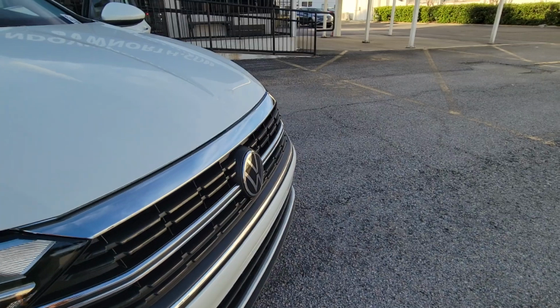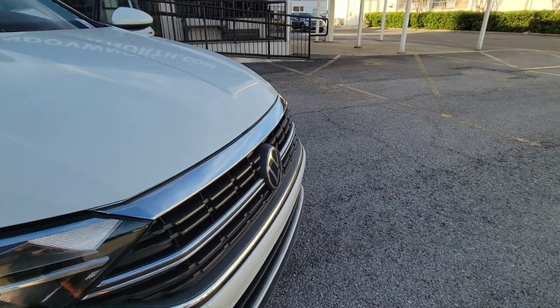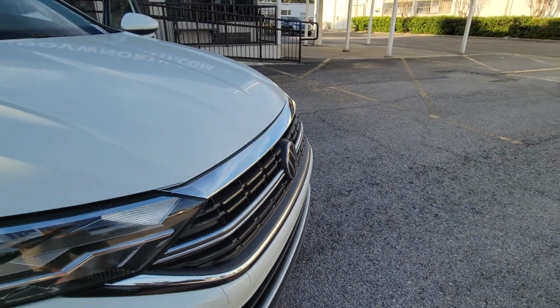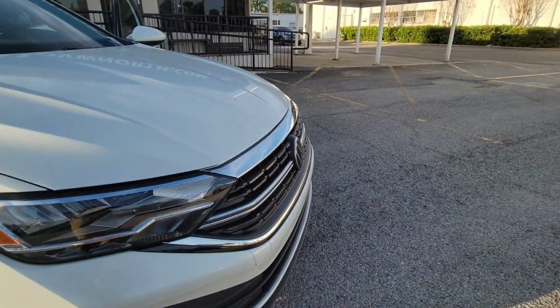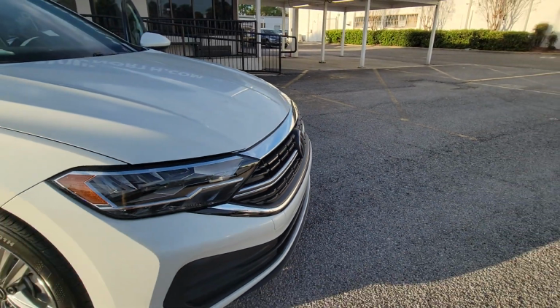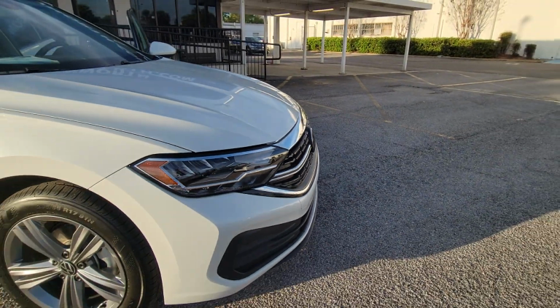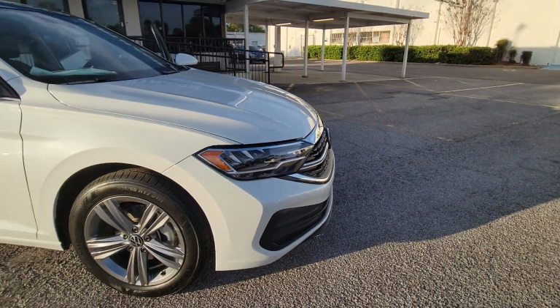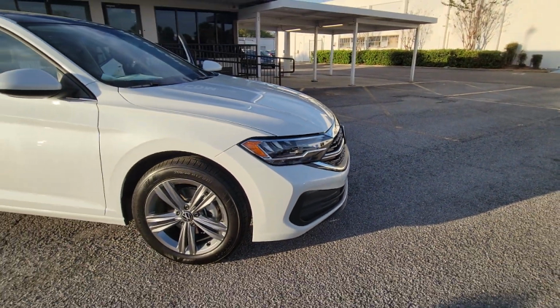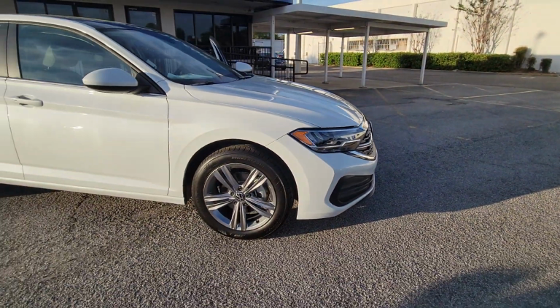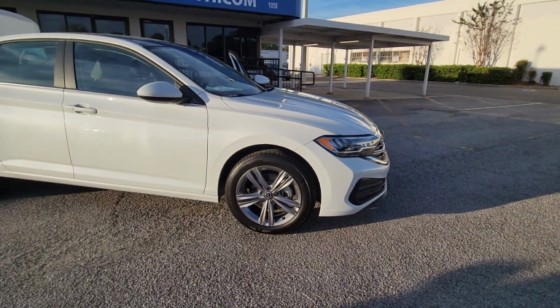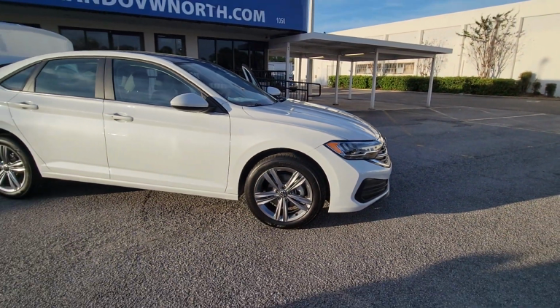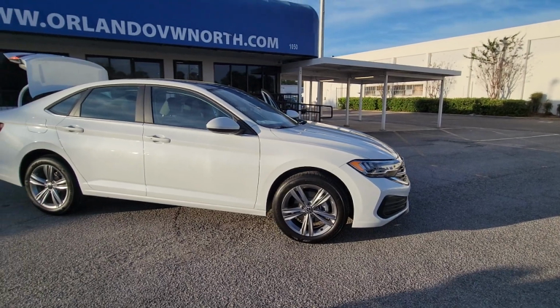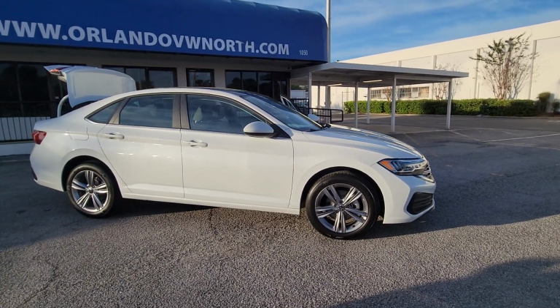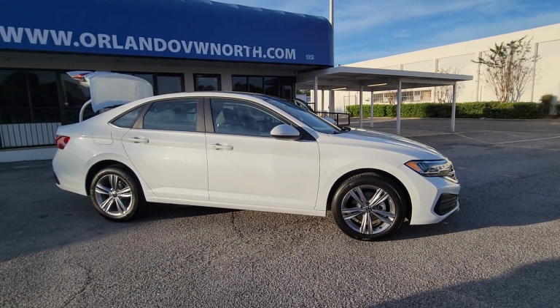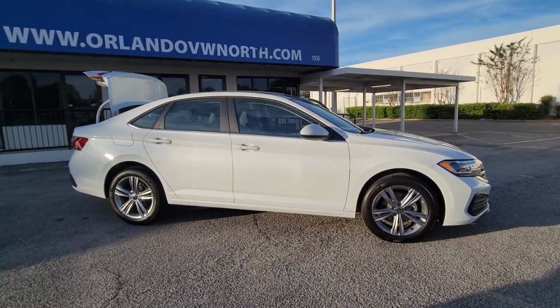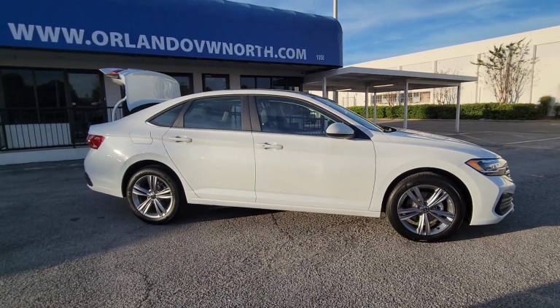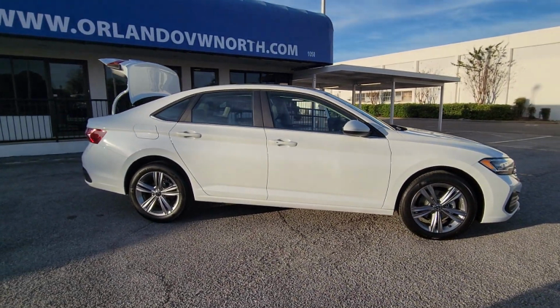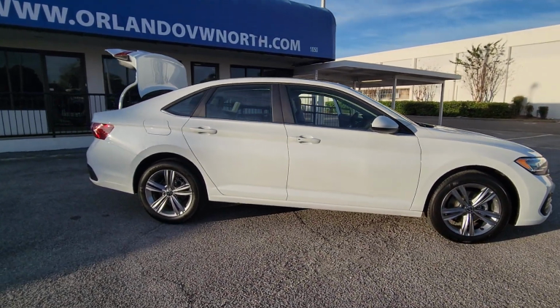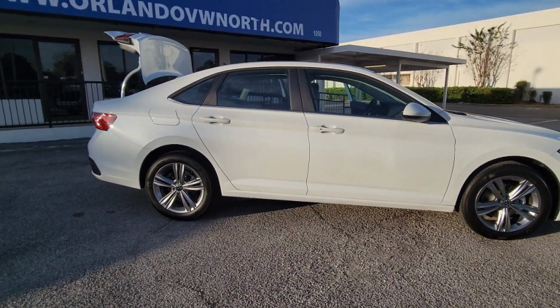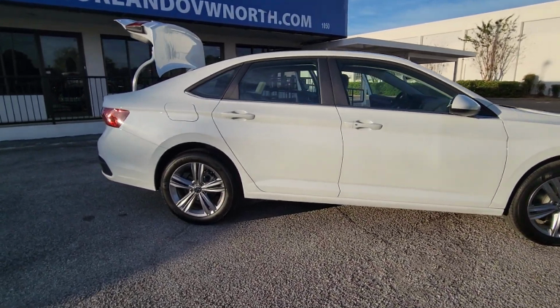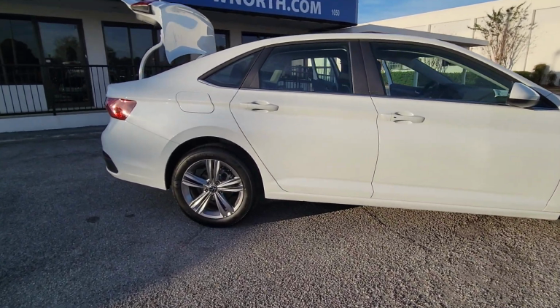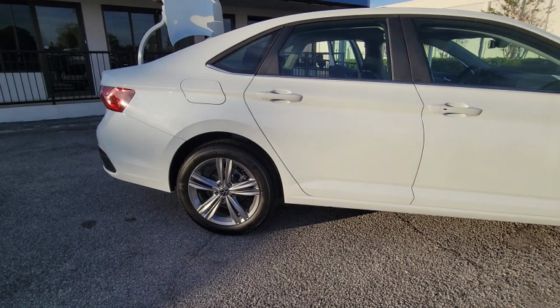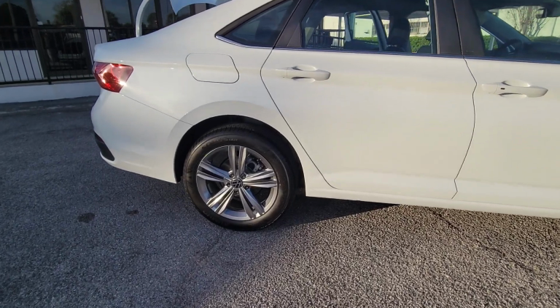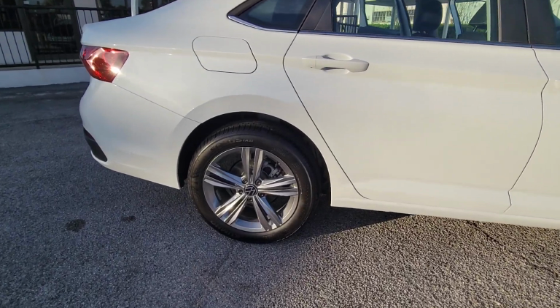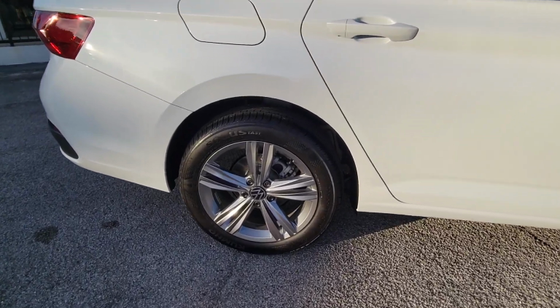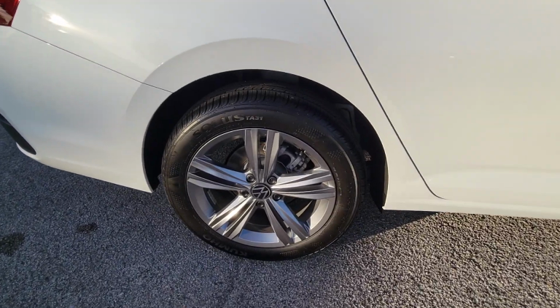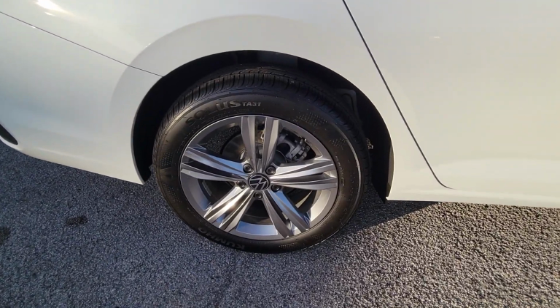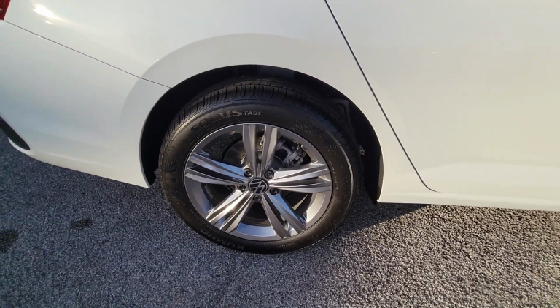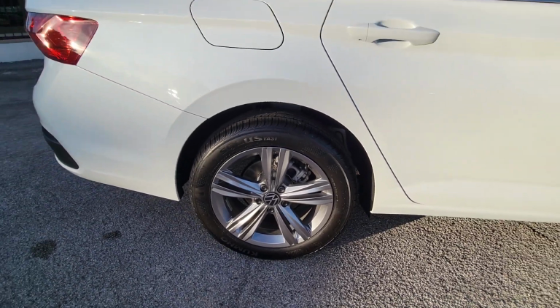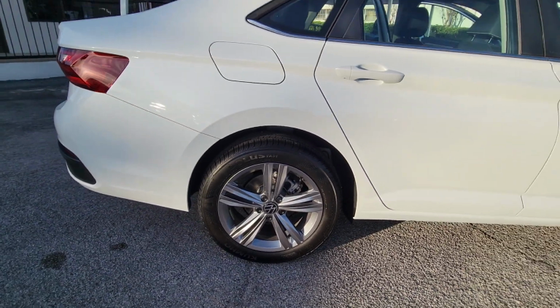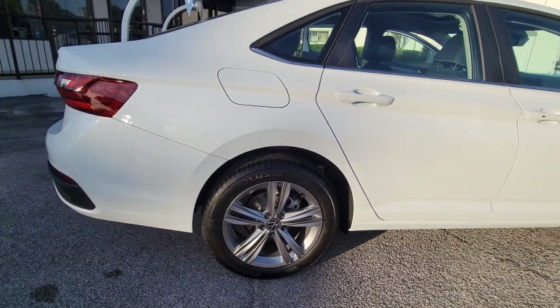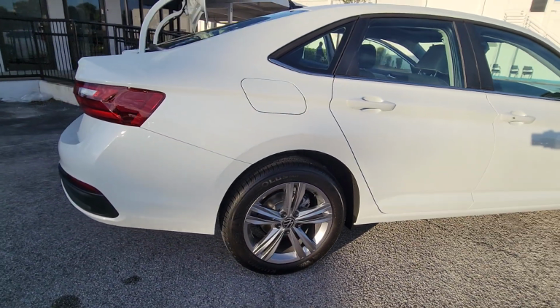Introducing the 2024 Volkswagen Jetta. This stylish Jetta offers an impressive suite of amenities, spirited performance, and the safety features you need to feel confident on every journey. It's loaded with common sense, yet makes you feel sensational.